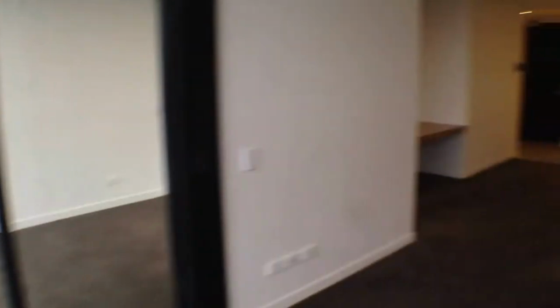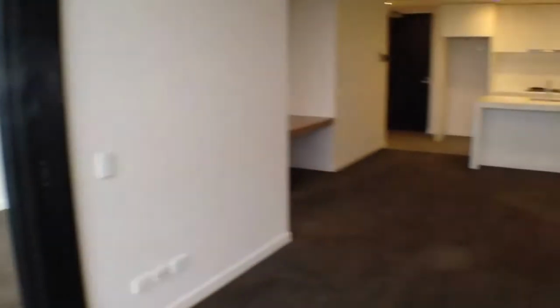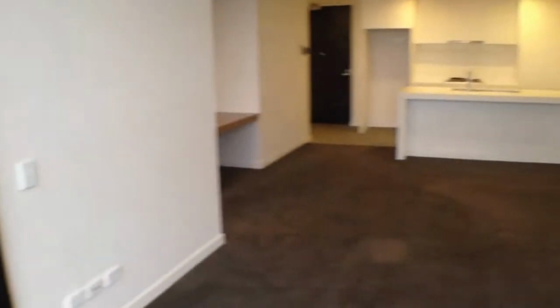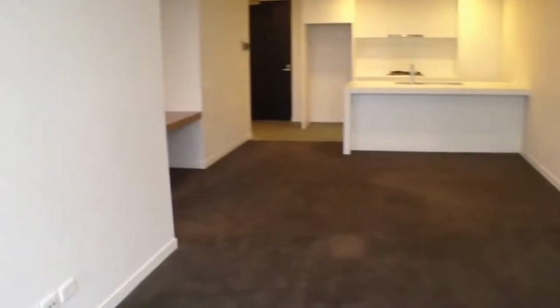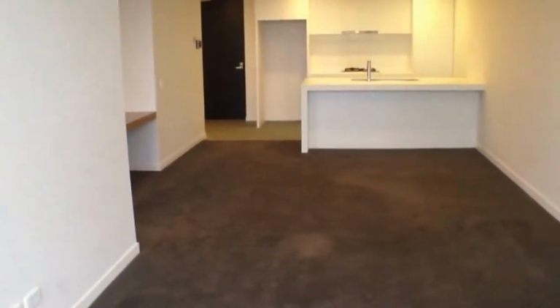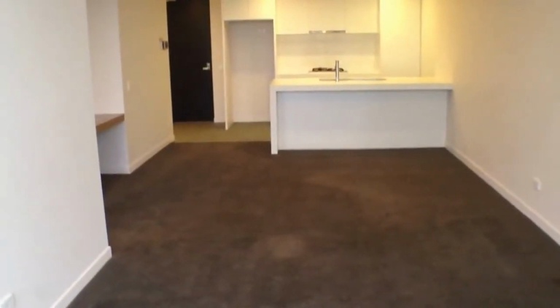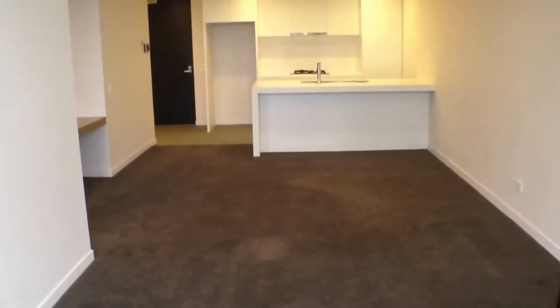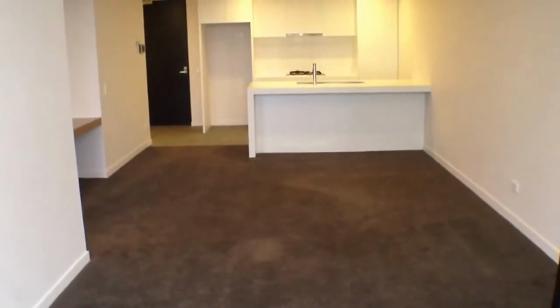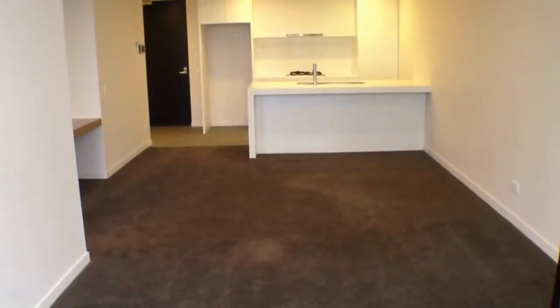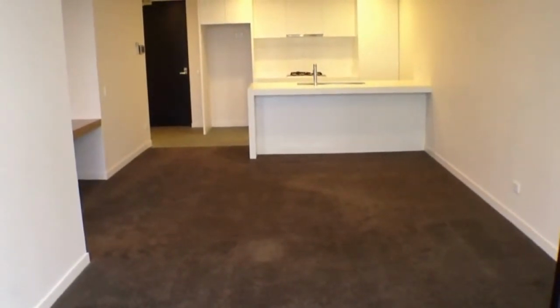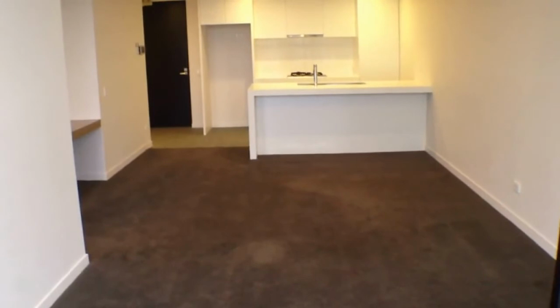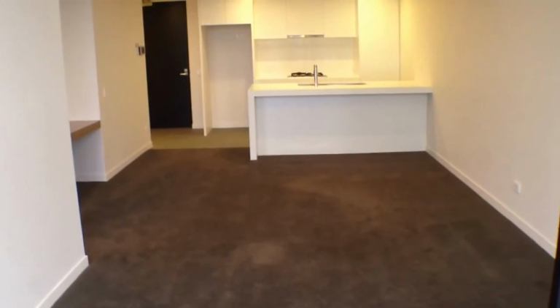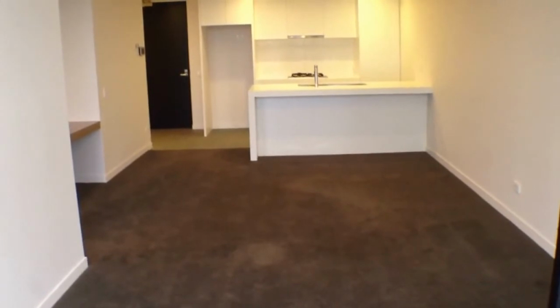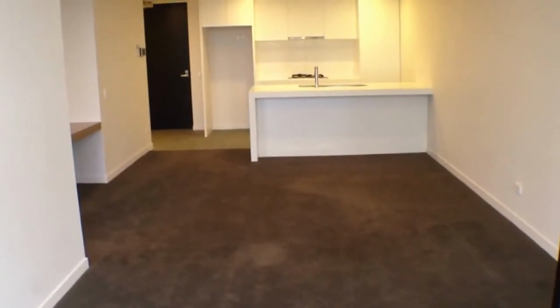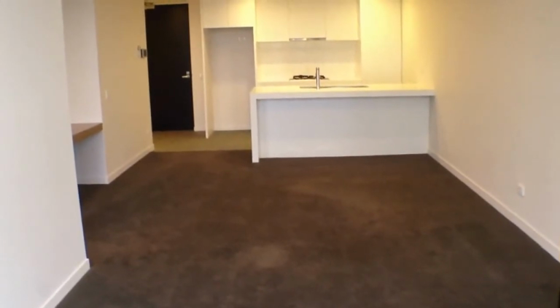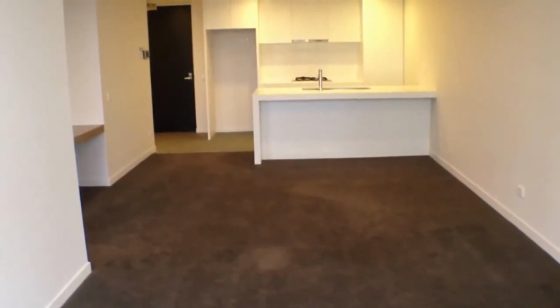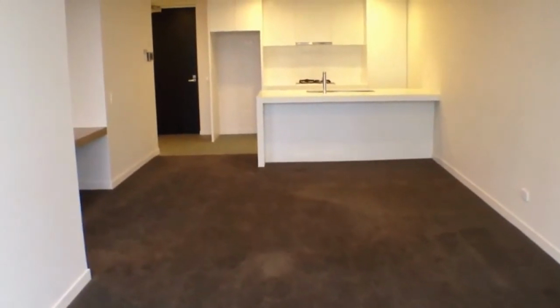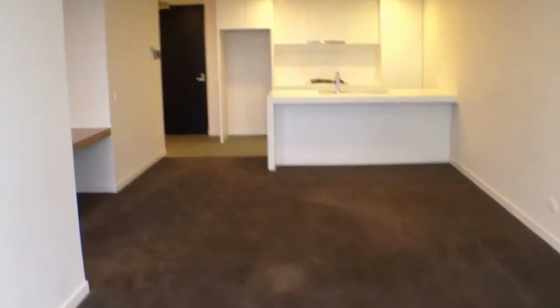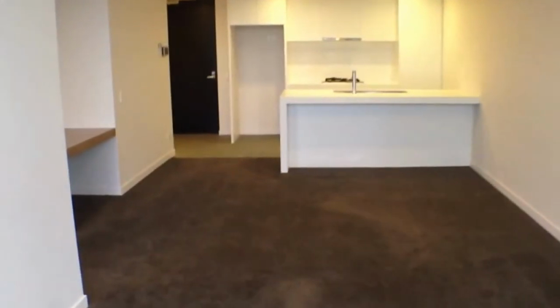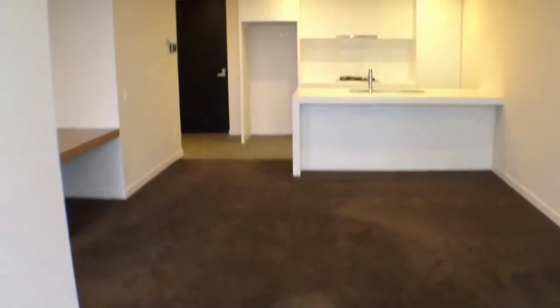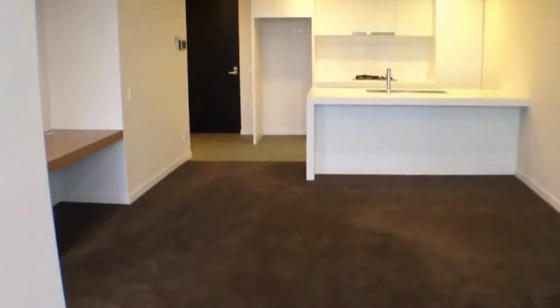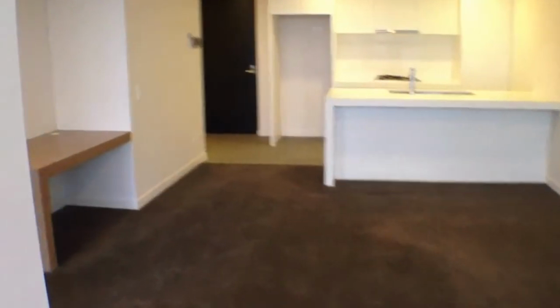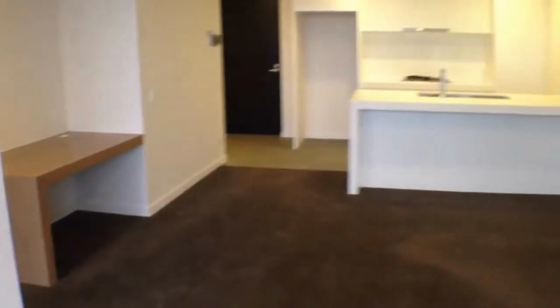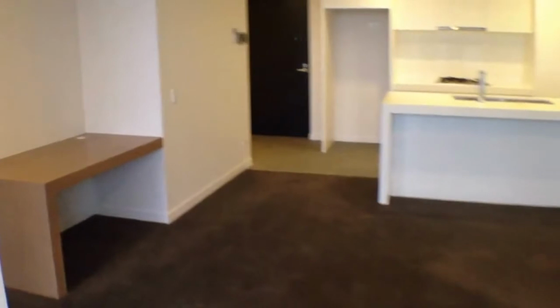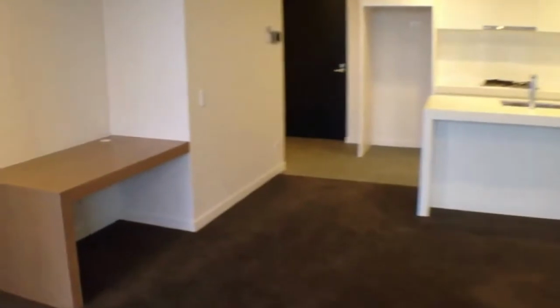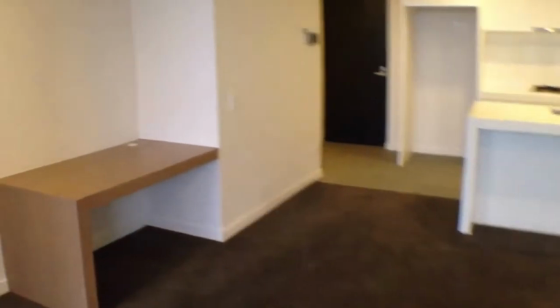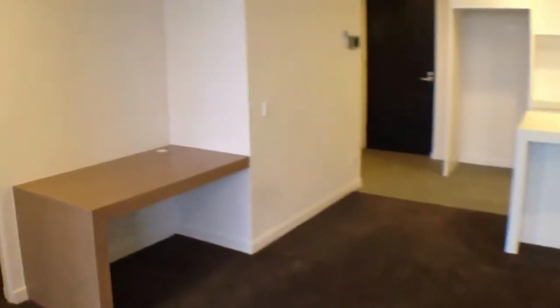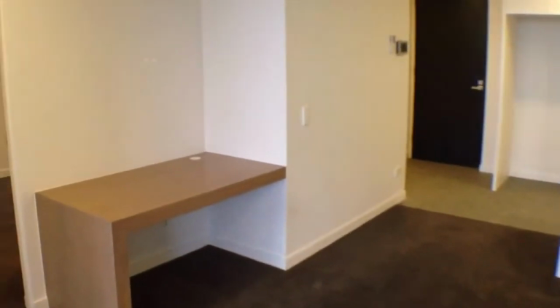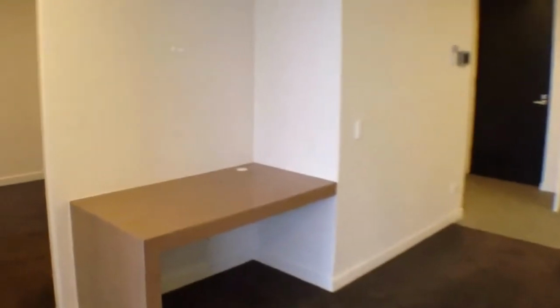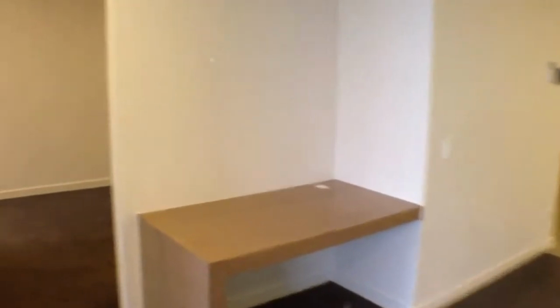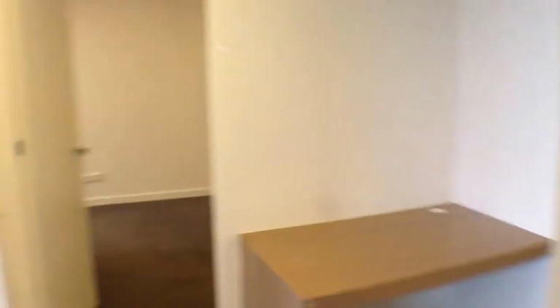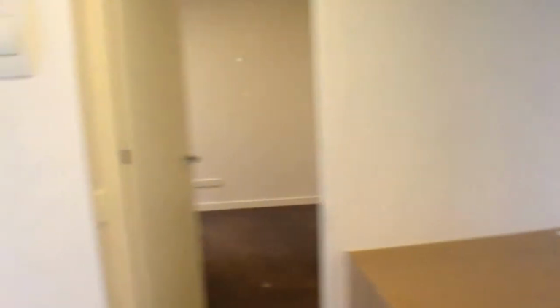Moving back into the property, the living room space is a very good size with plenty of room for a couch and TV setup and even a dining room table and chairs. Moving around, we've got our study nook over there for those of you who want to set up a small home office.